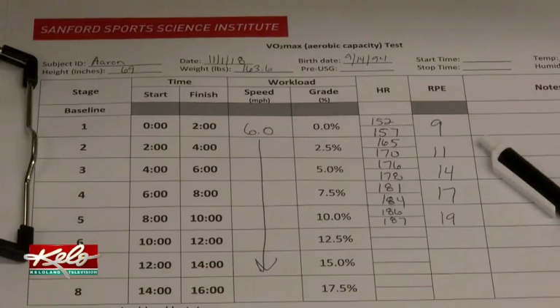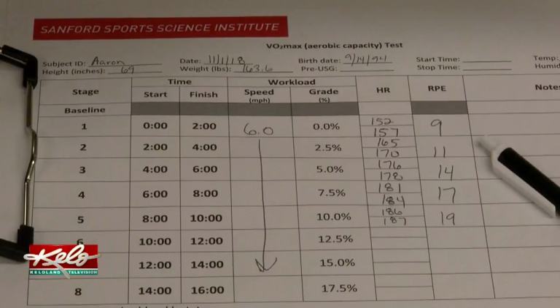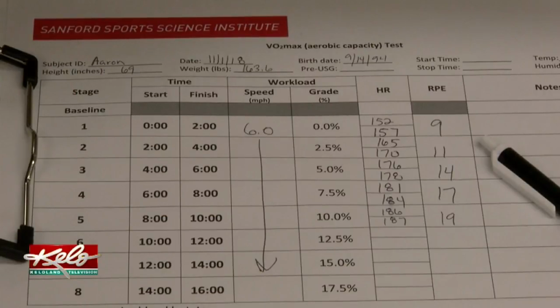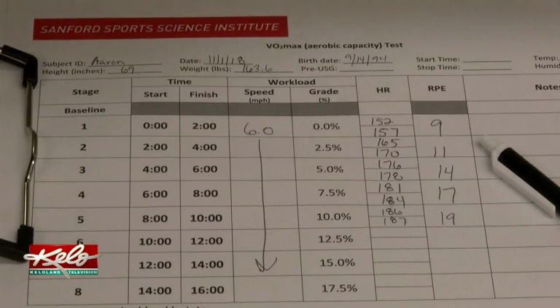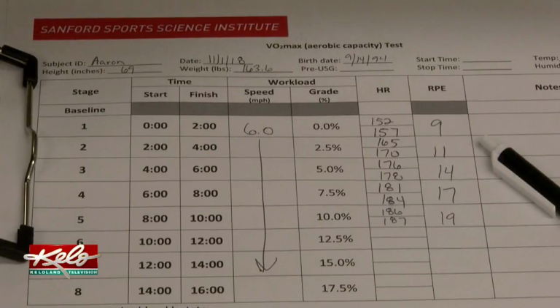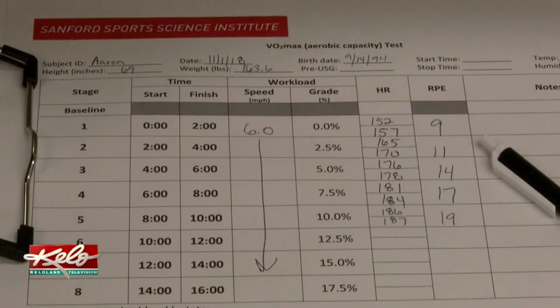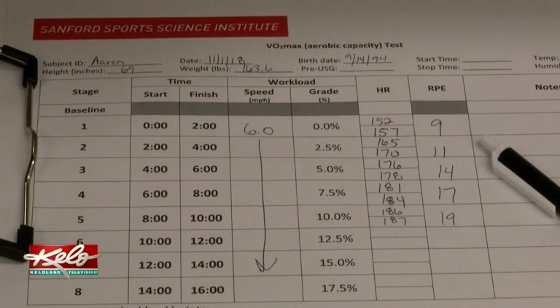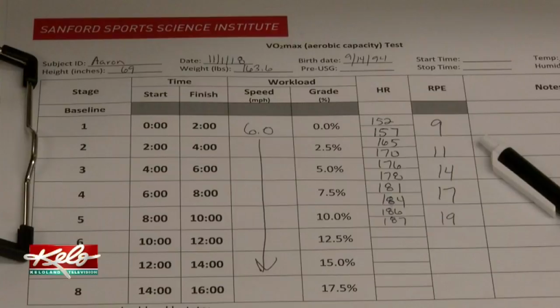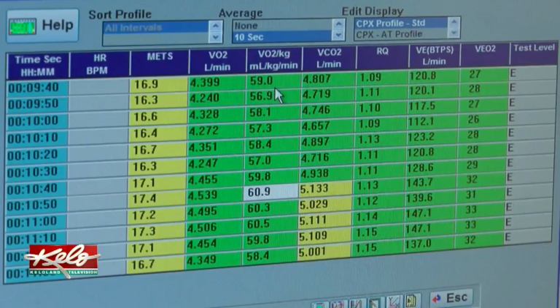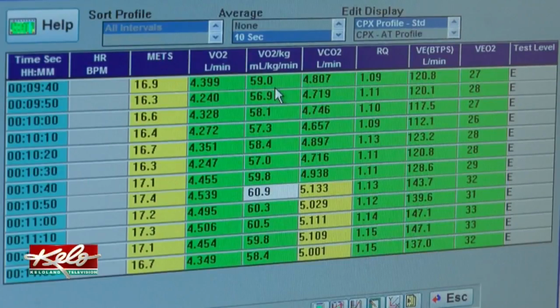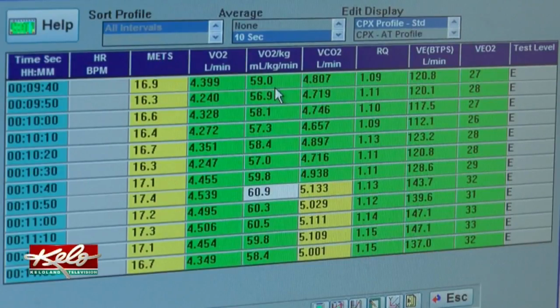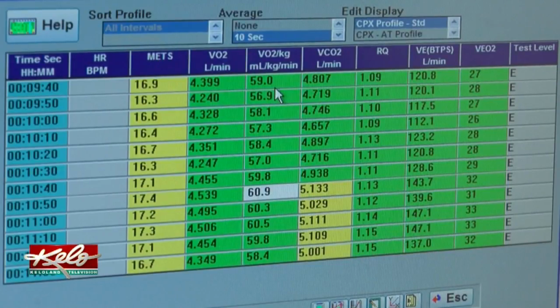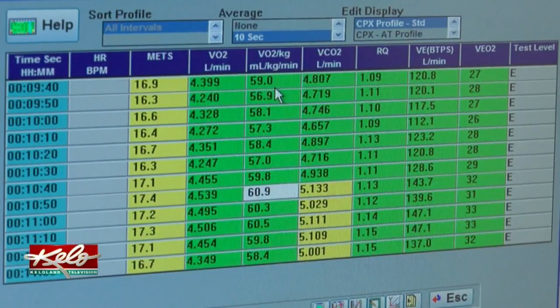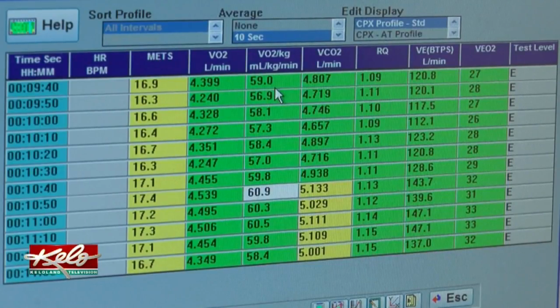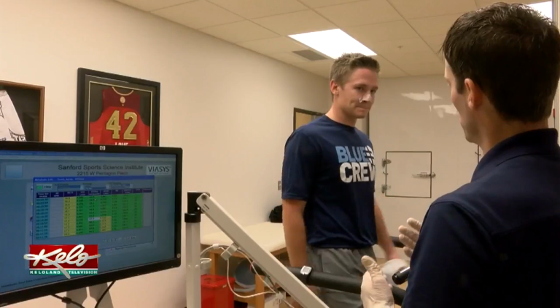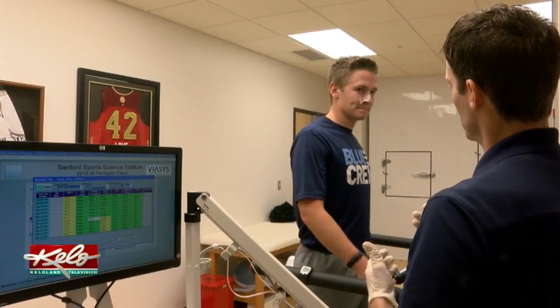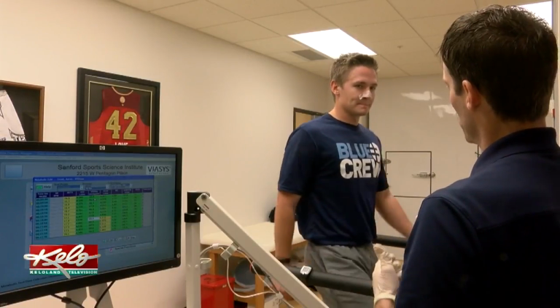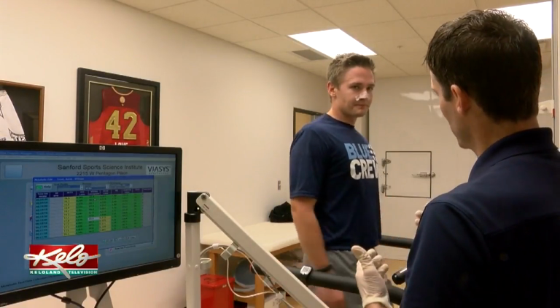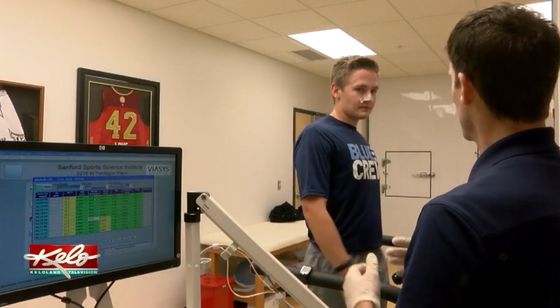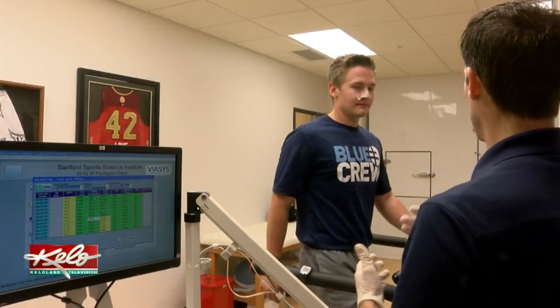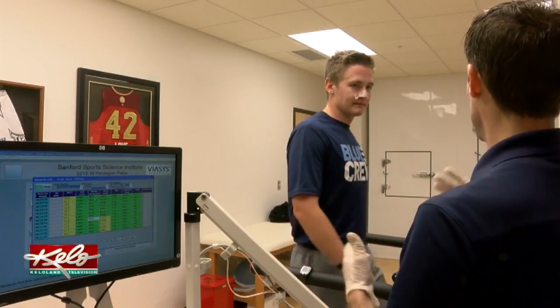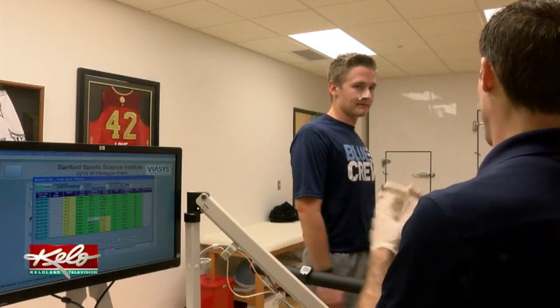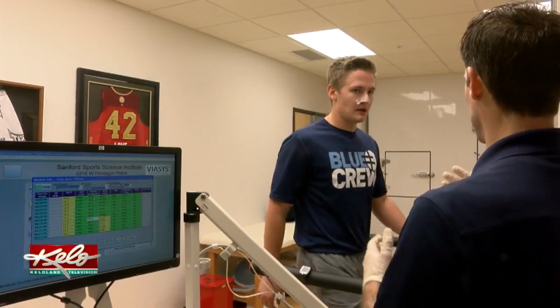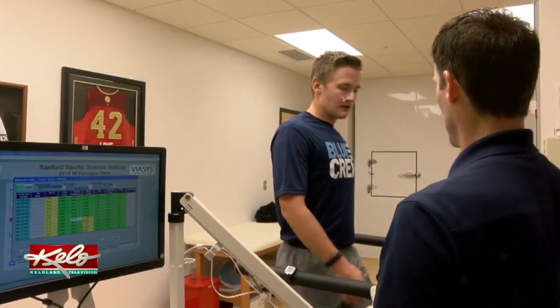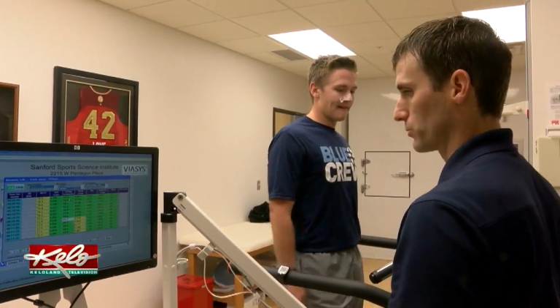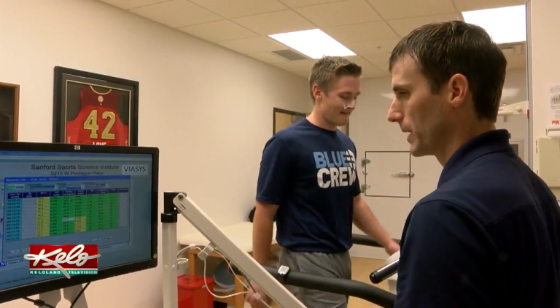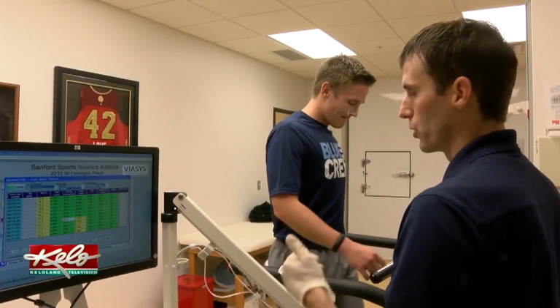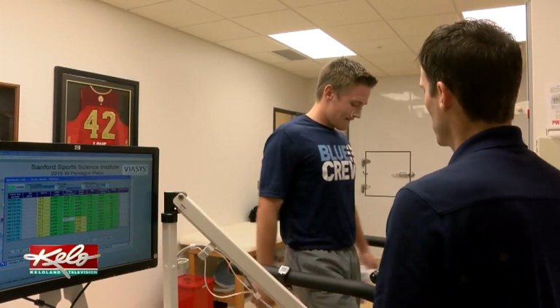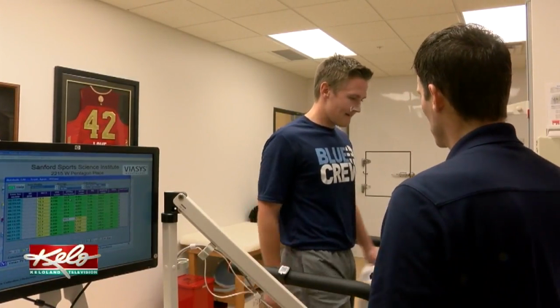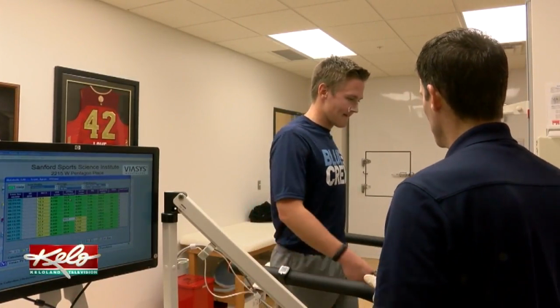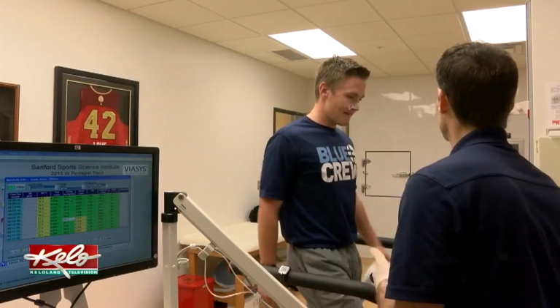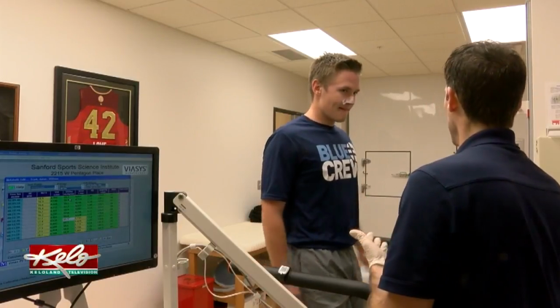At nearly 20 minutes, Trunch is done running and the test is complete. Dorman explains that the test measures how much oxygen the body is bringing in, how well it can utilize it to create energy, and keep you going as long as possible — so the higher the VO2 max, the better.